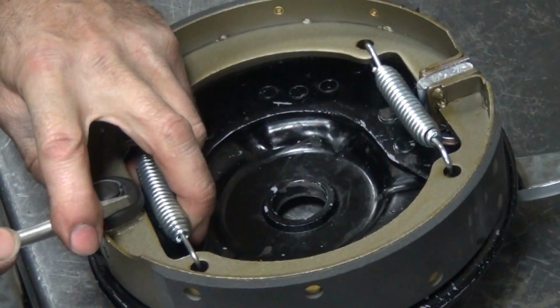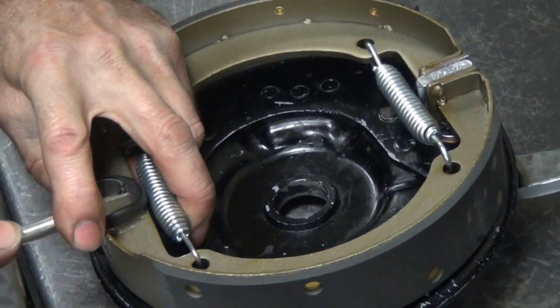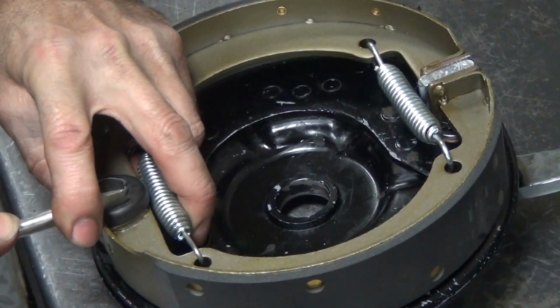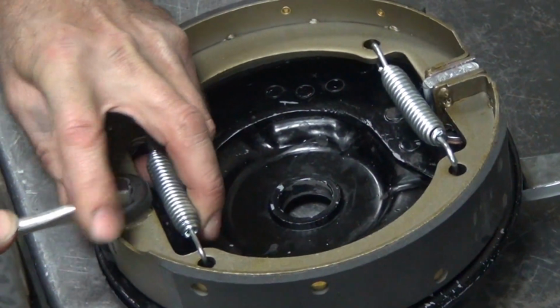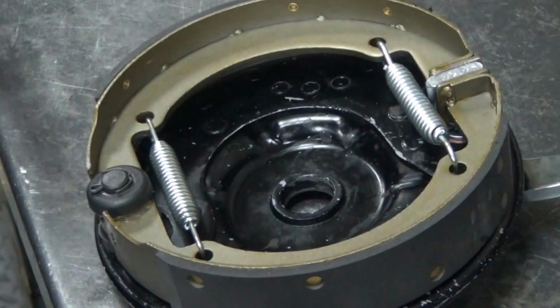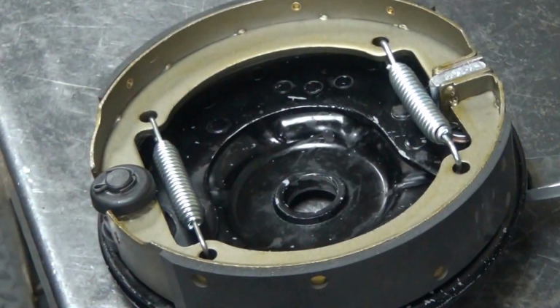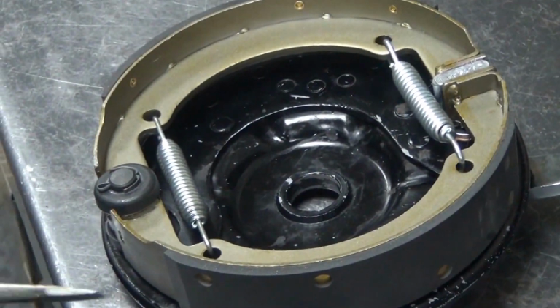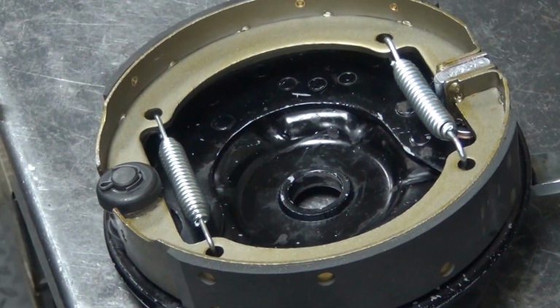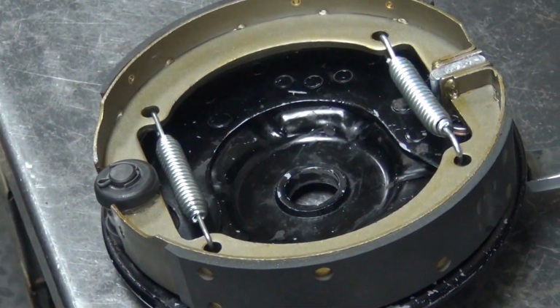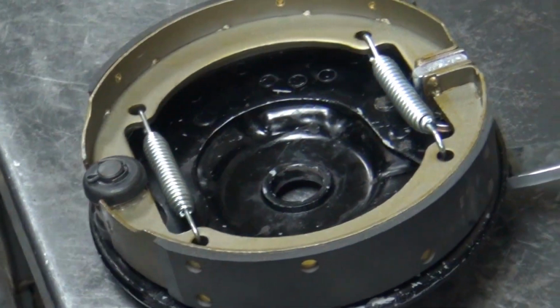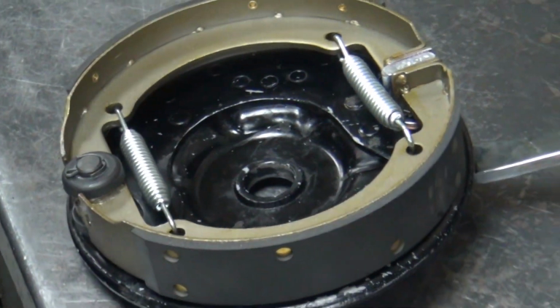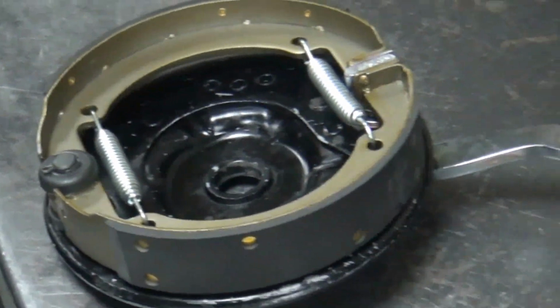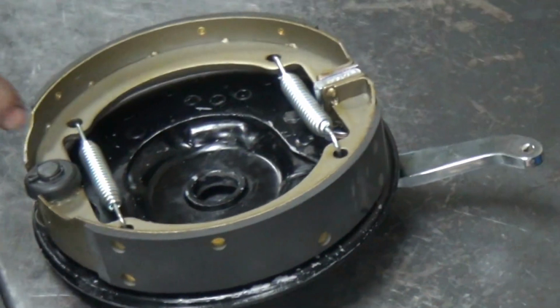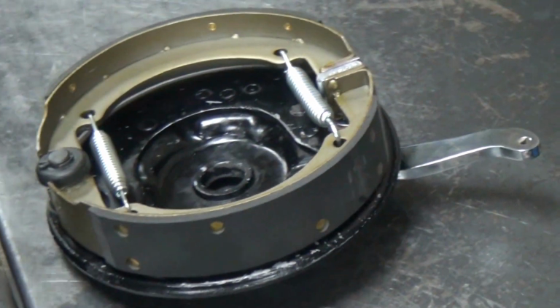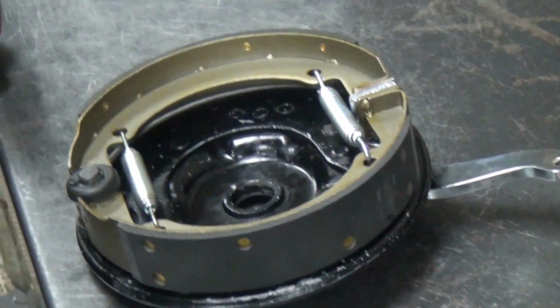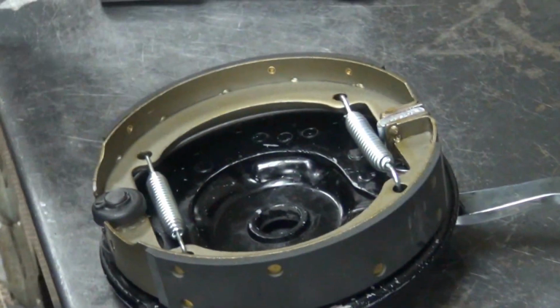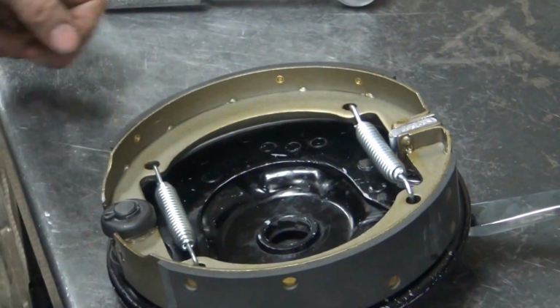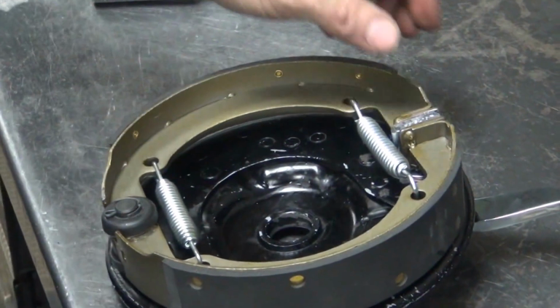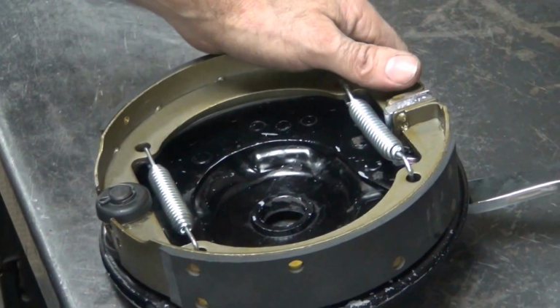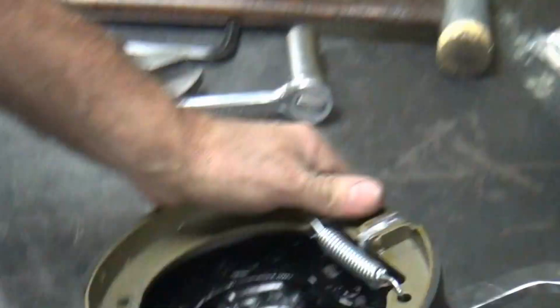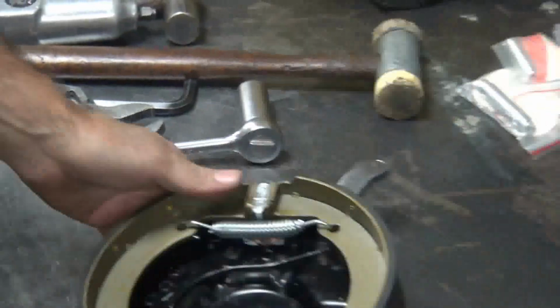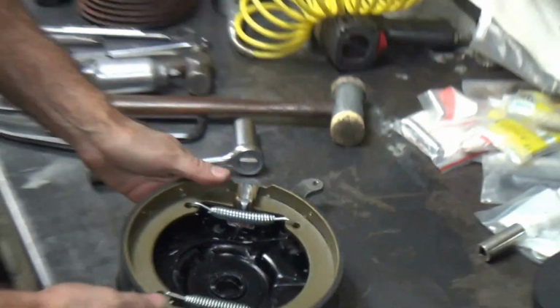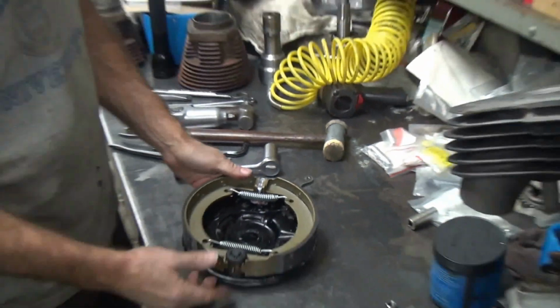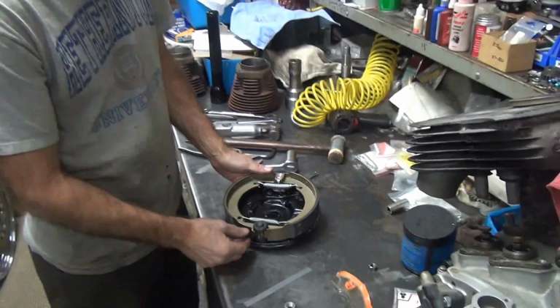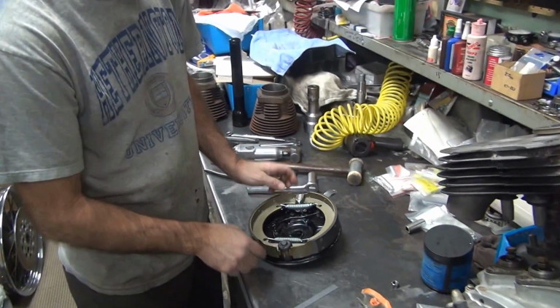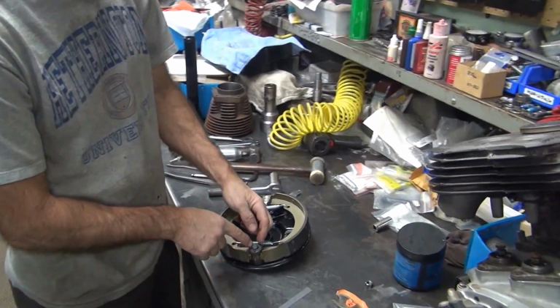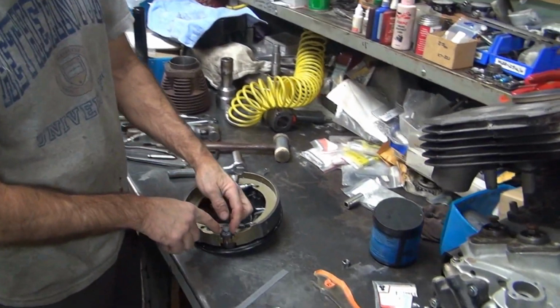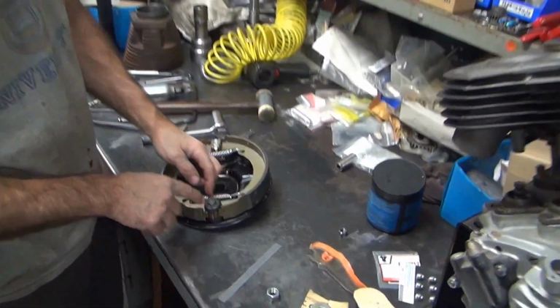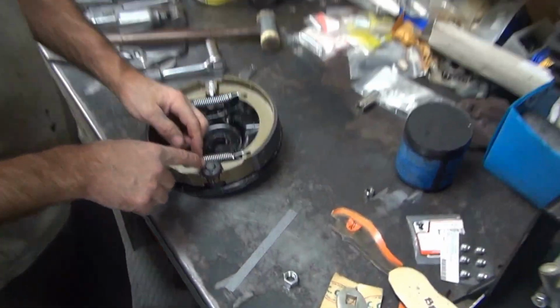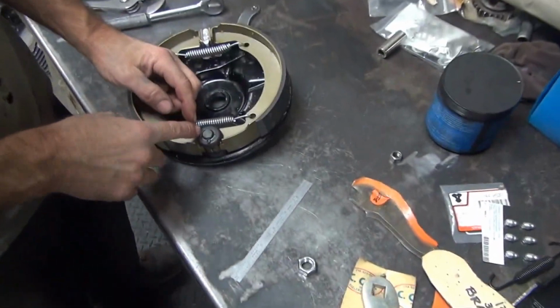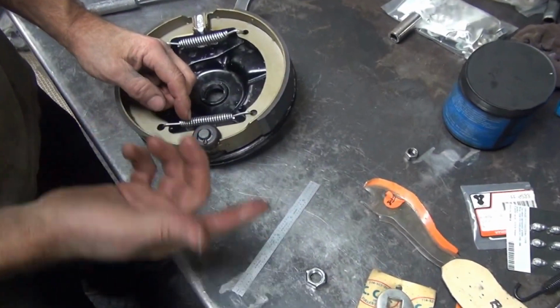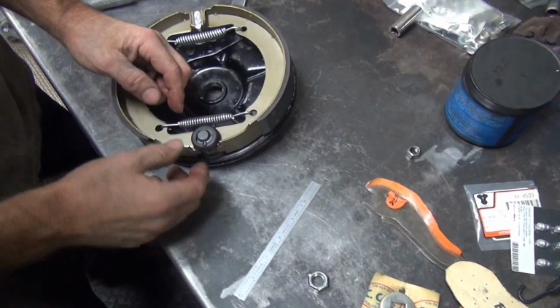It depends on how strong you are. You know how big the cutter key is? The bigger the cutter key is, the less you do it by hand — the more you've got to use tools. They both work. The key is you want to go both ways, so that if one breaks off, it's still in there.